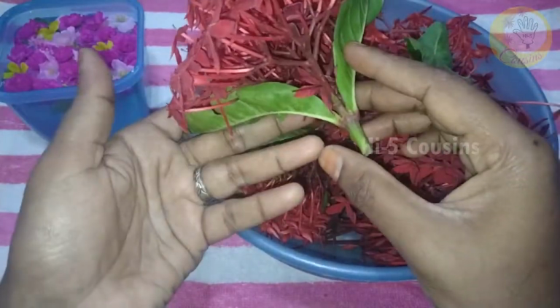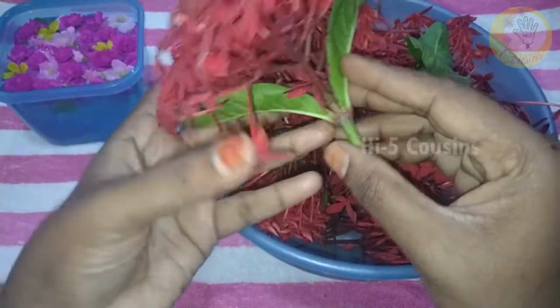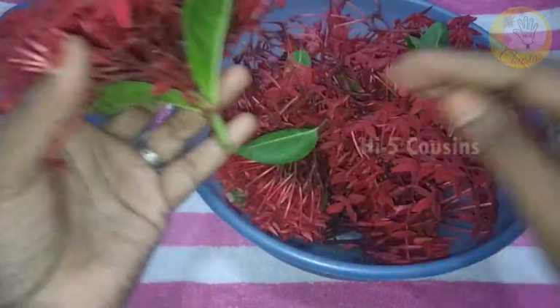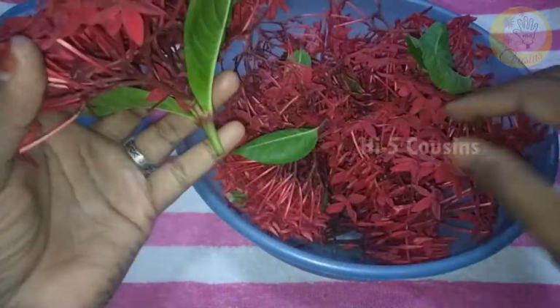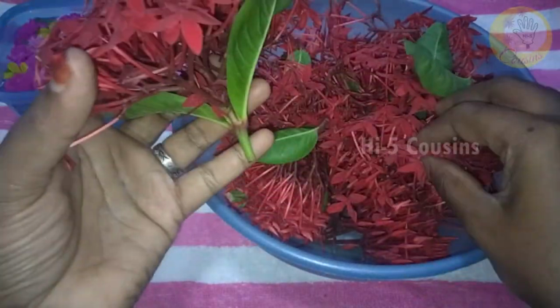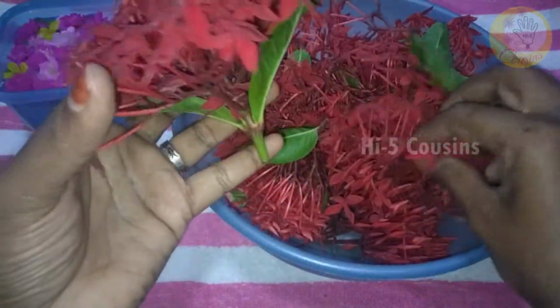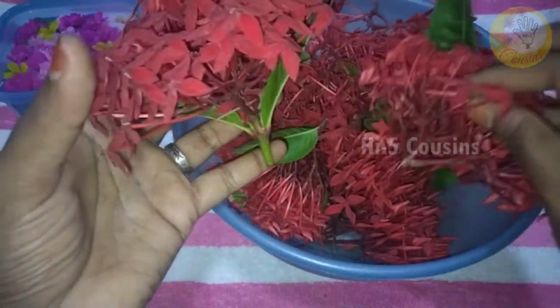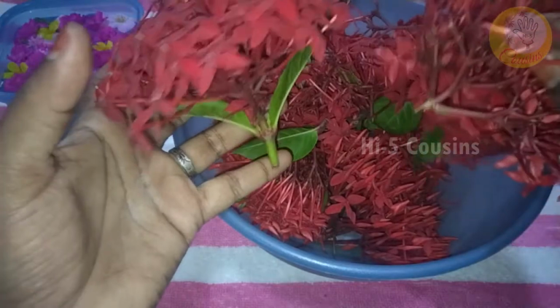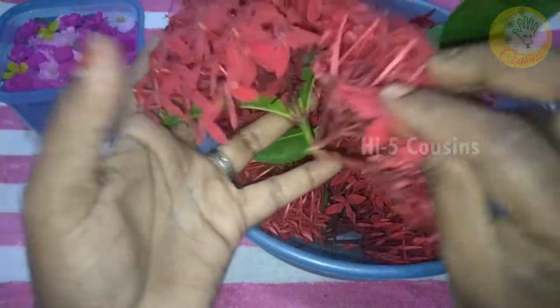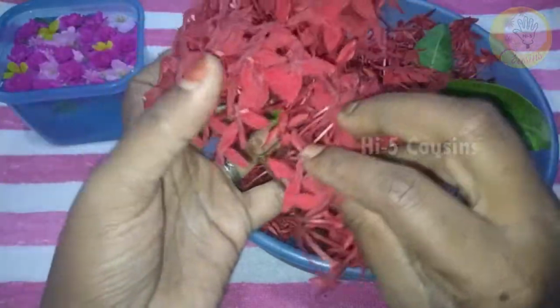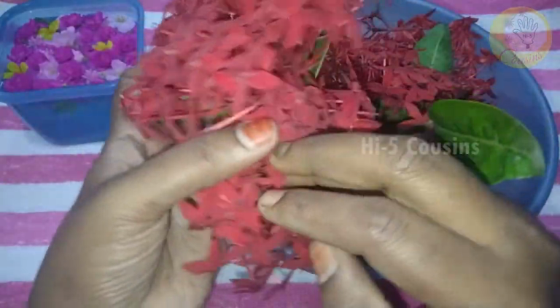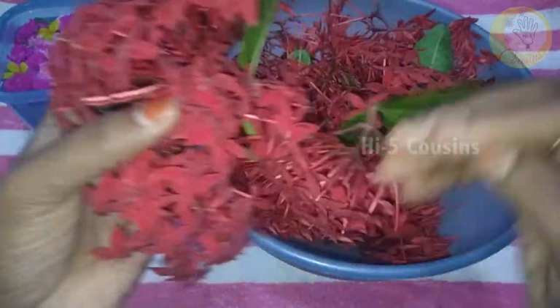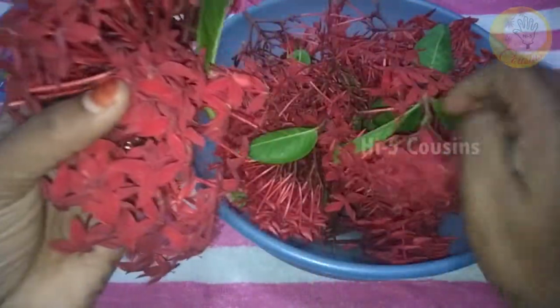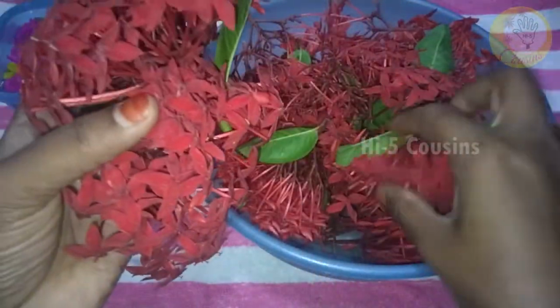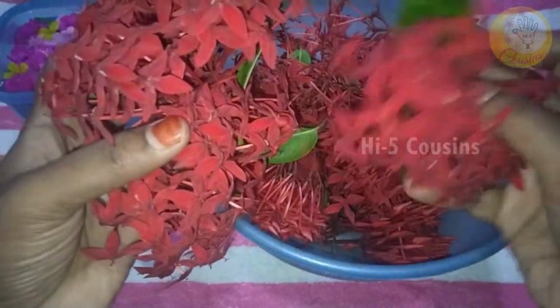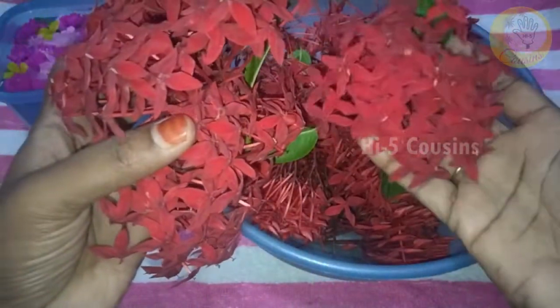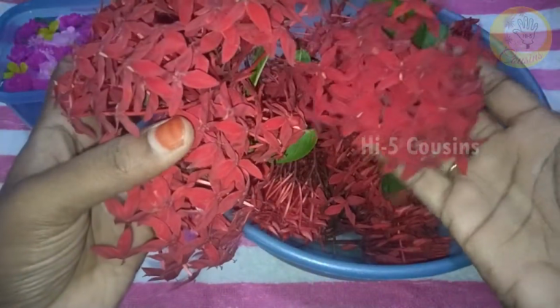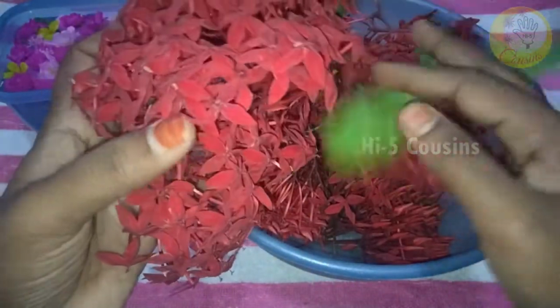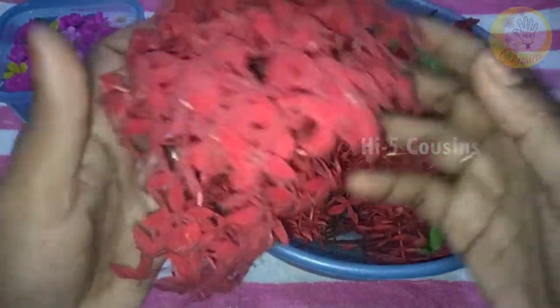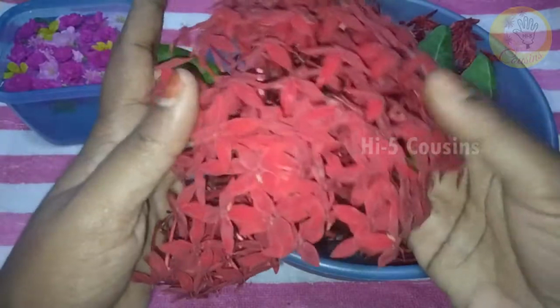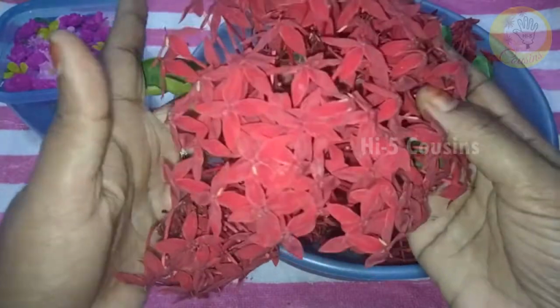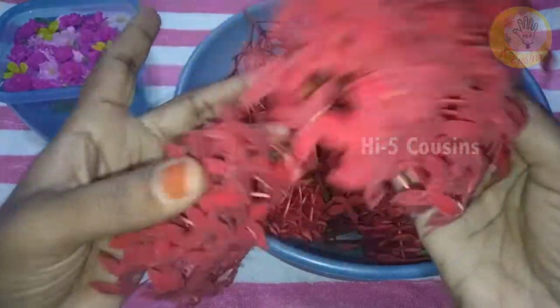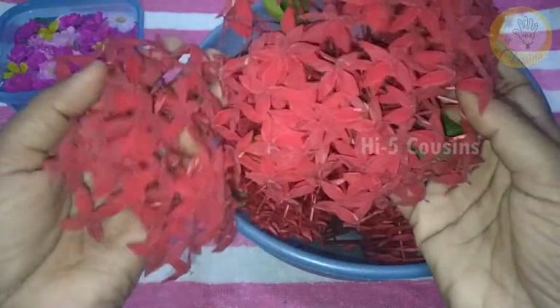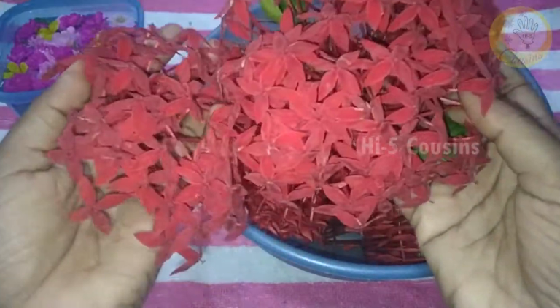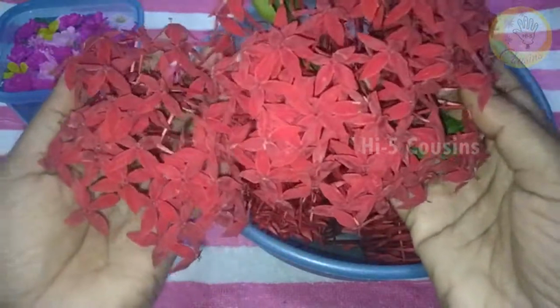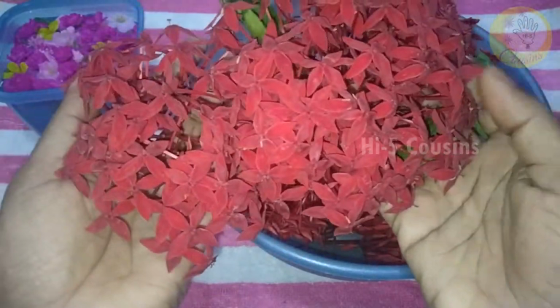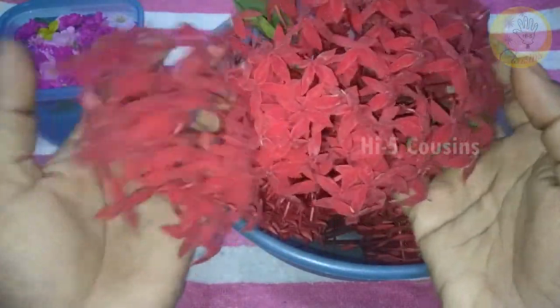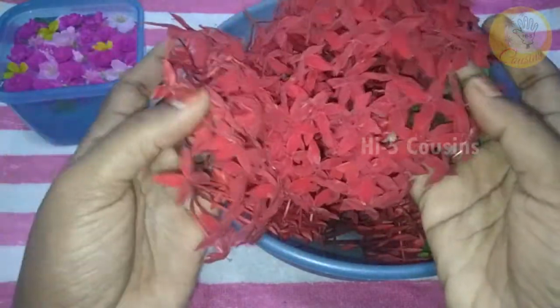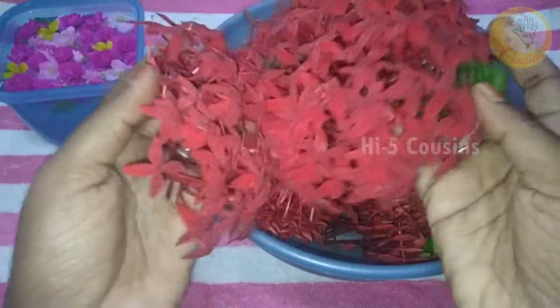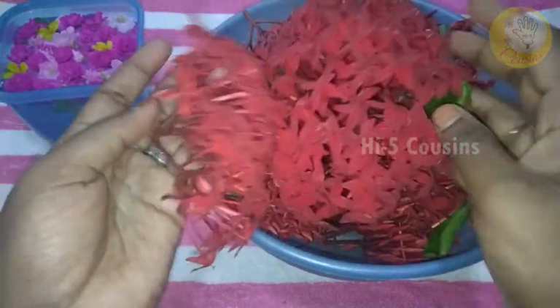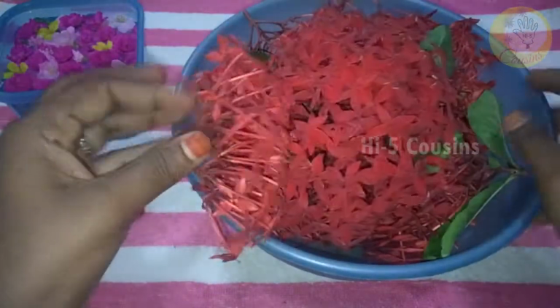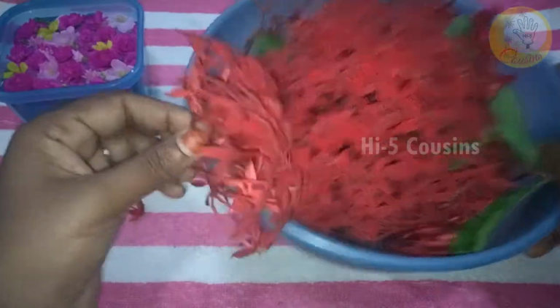This is the branches. The branches are going to be made and arranged together.